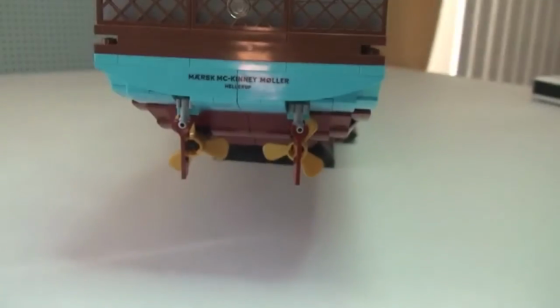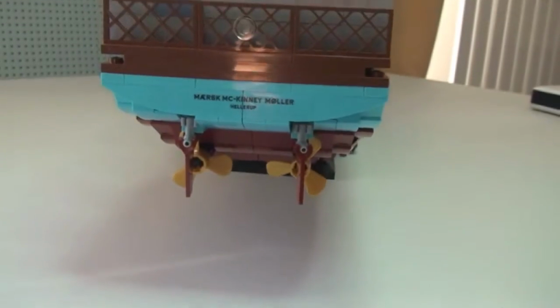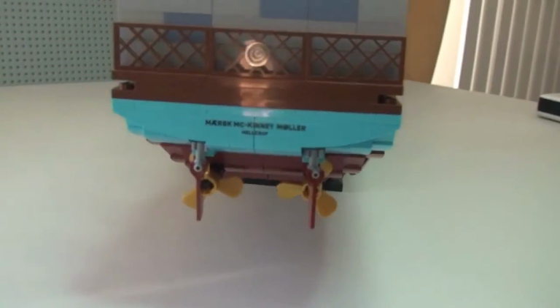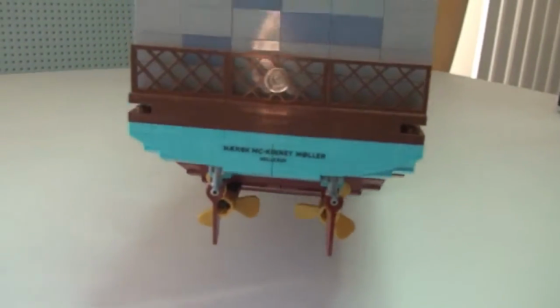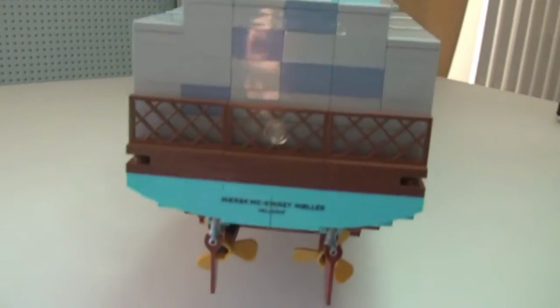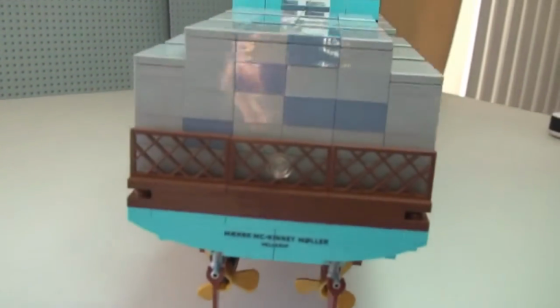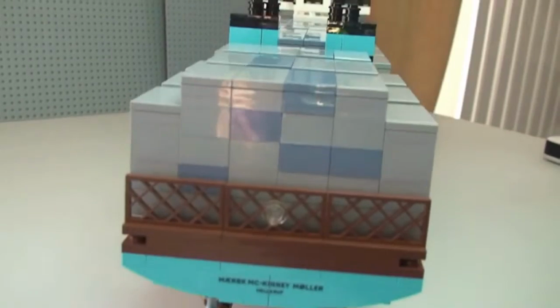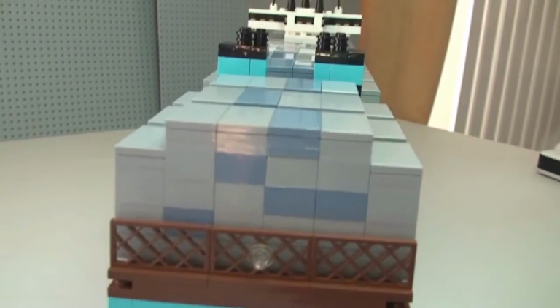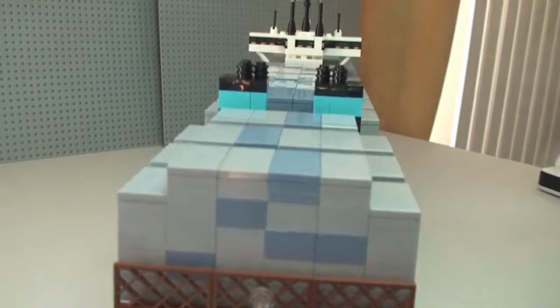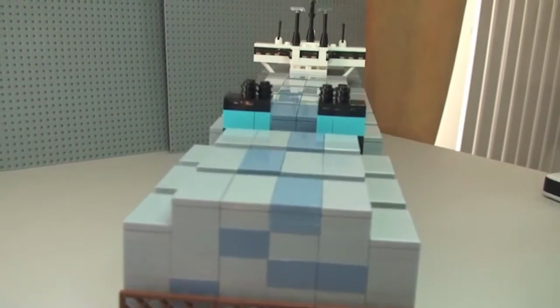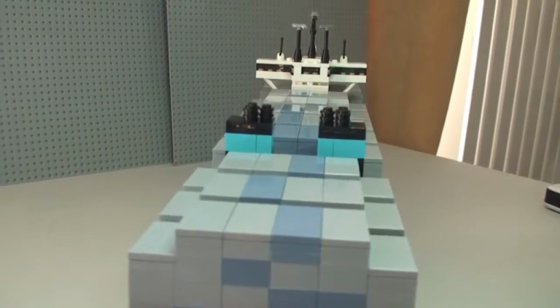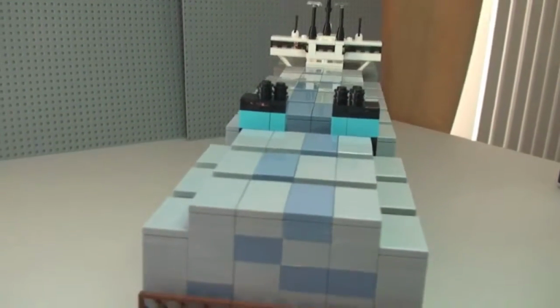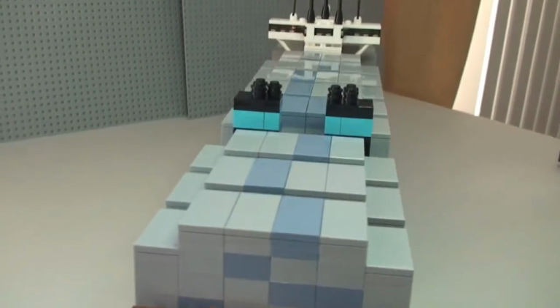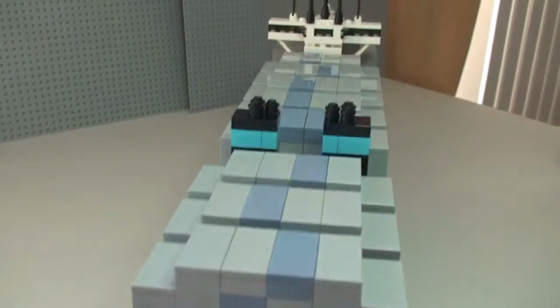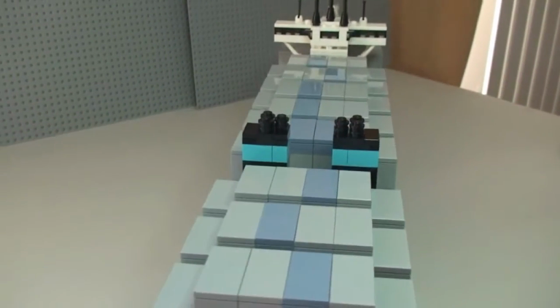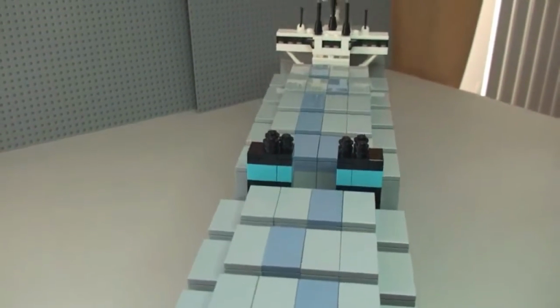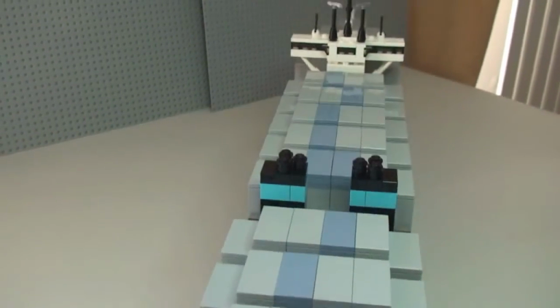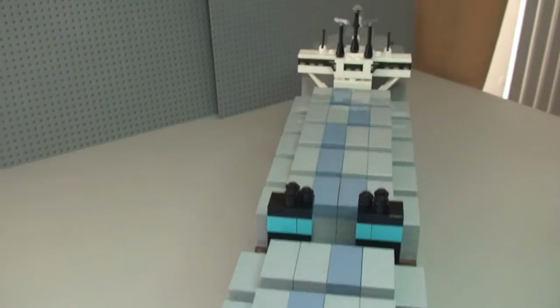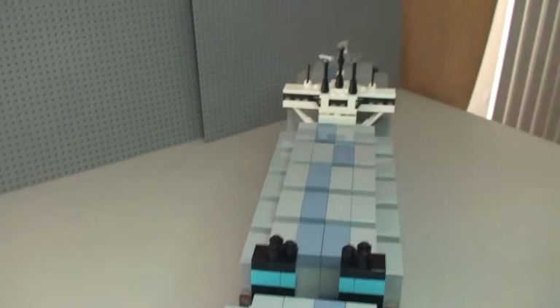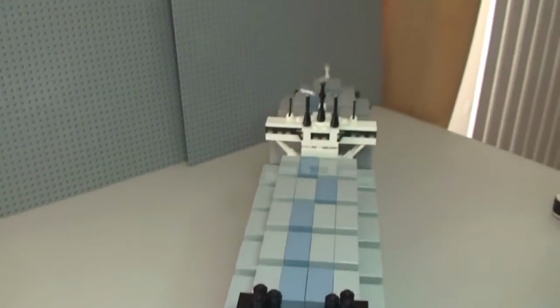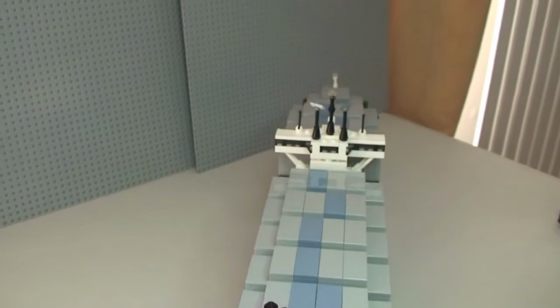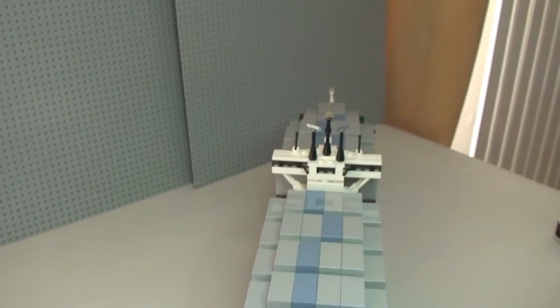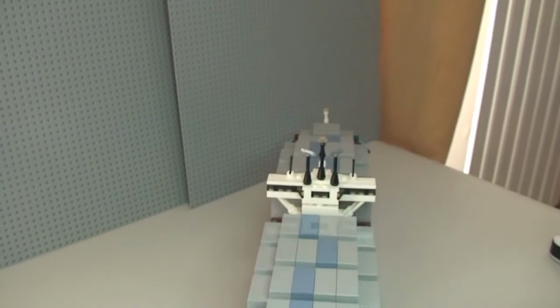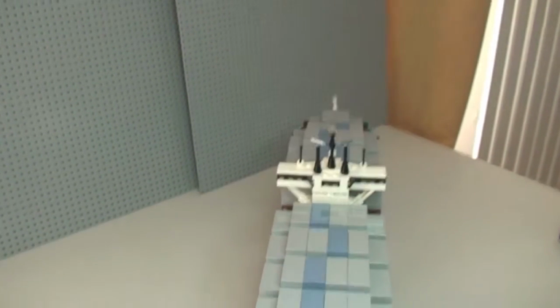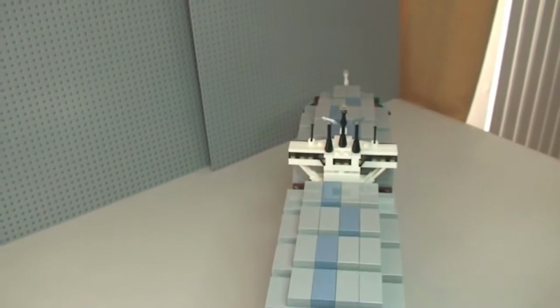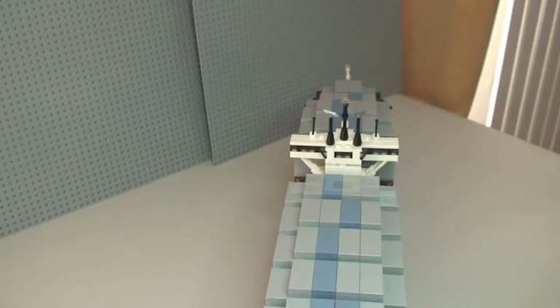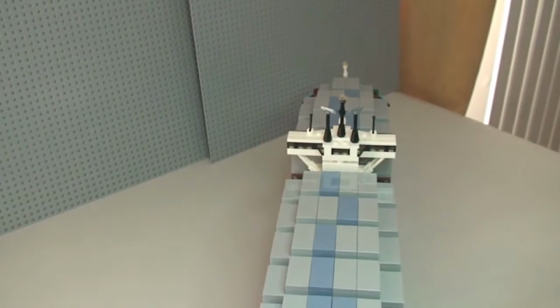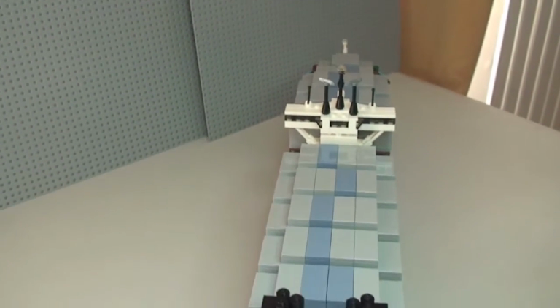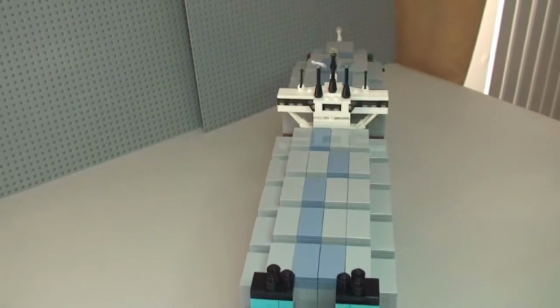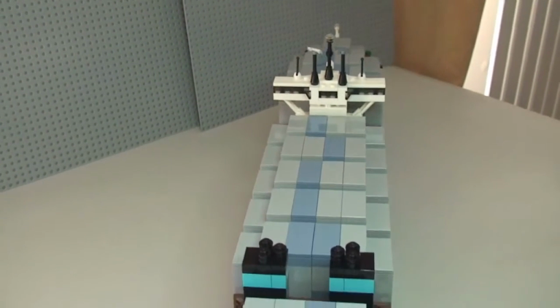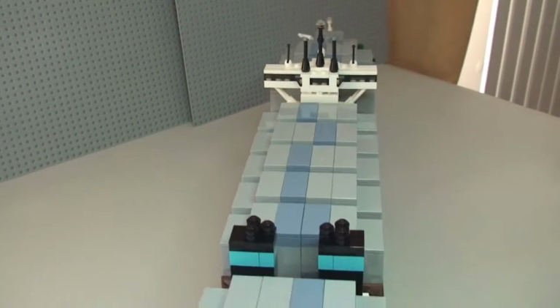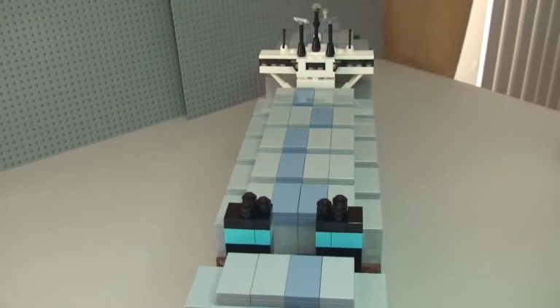There's a little light detail on the rear there. Panning up from the back across the top — it does look pretty awesome actually.